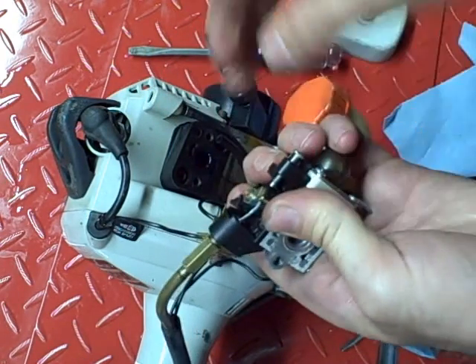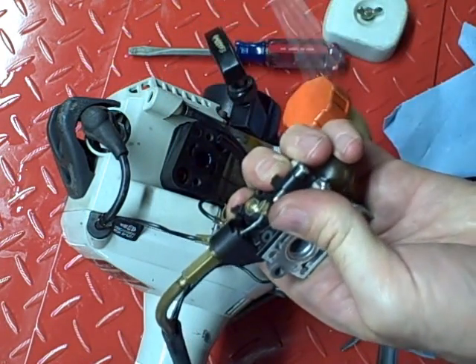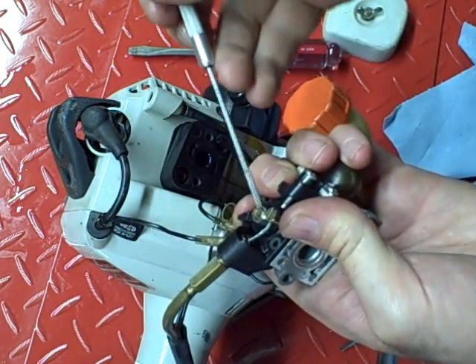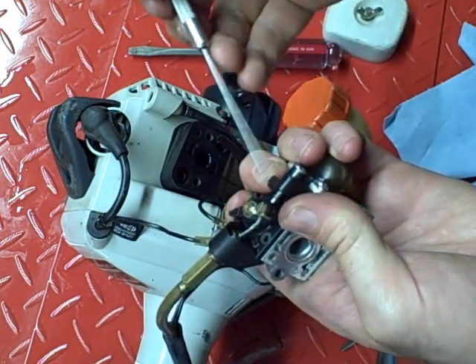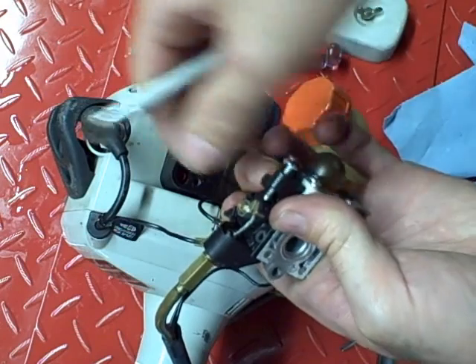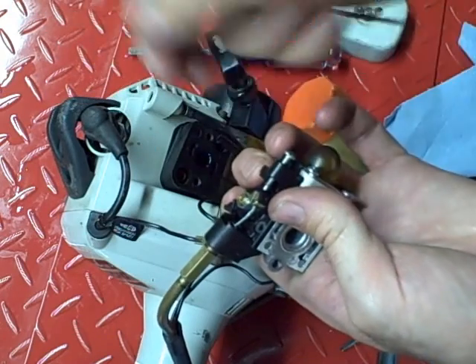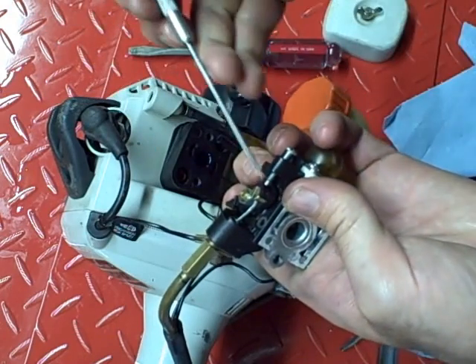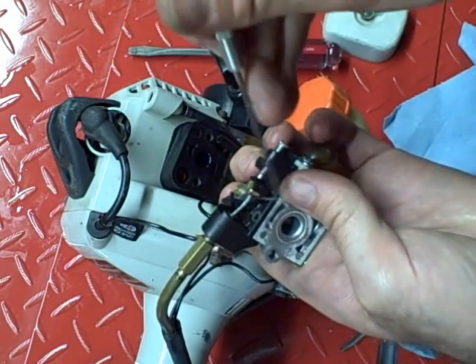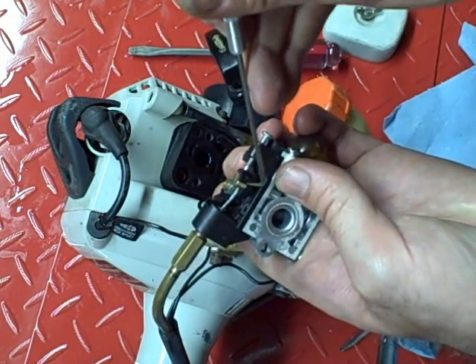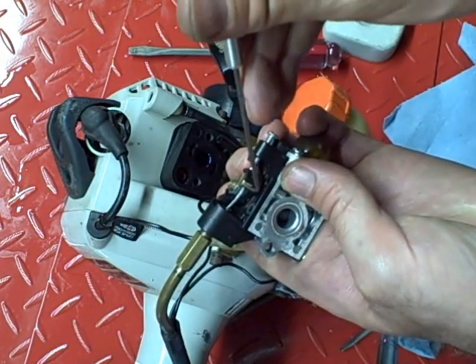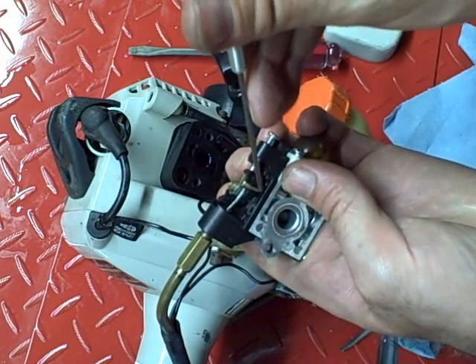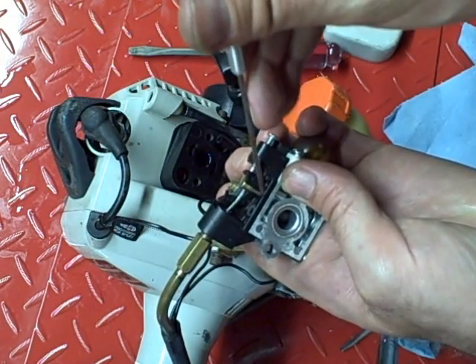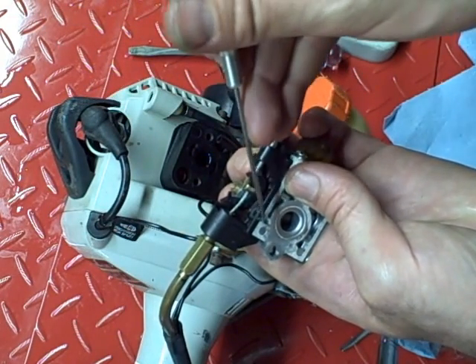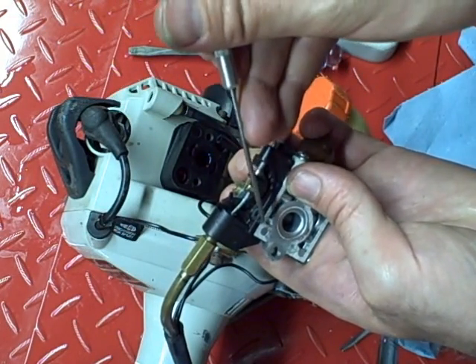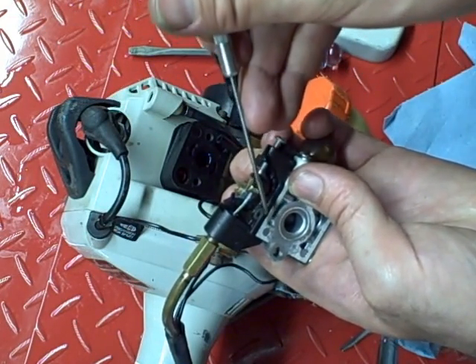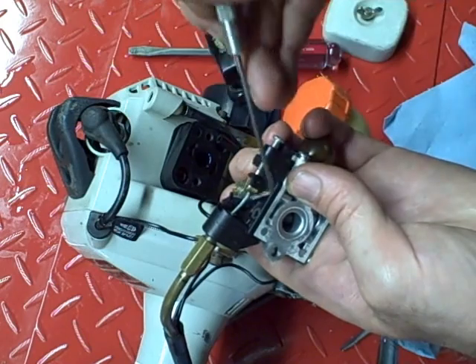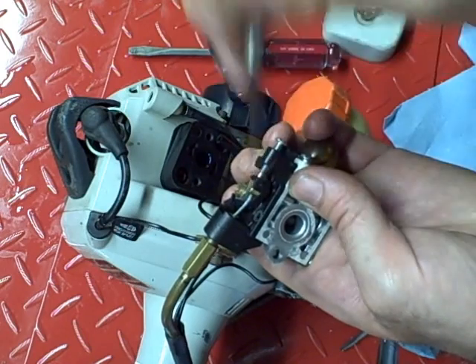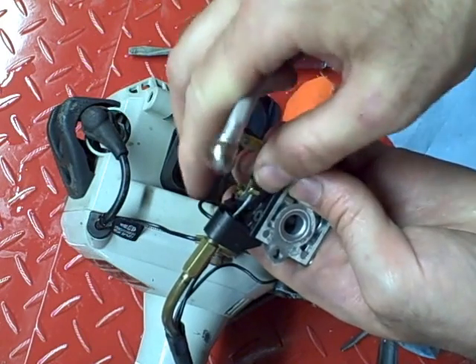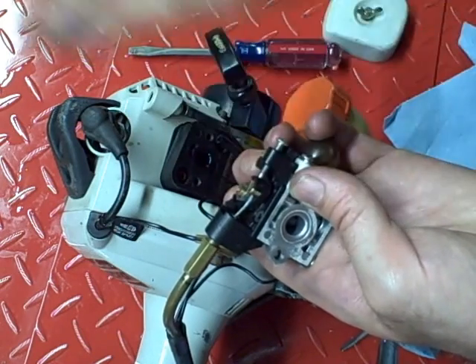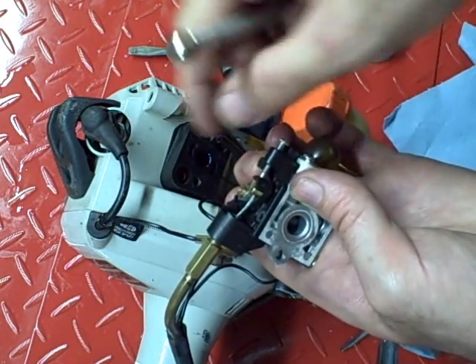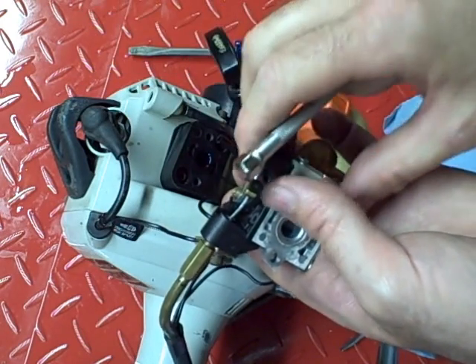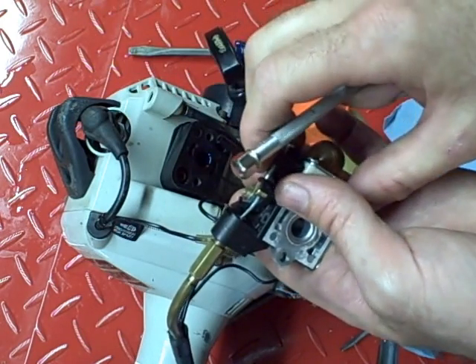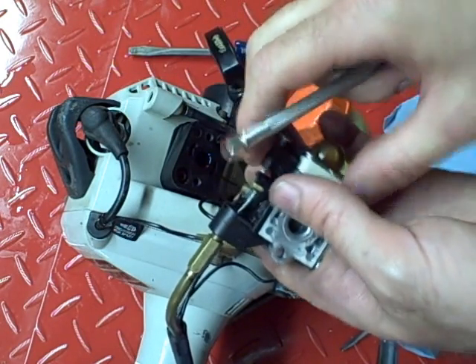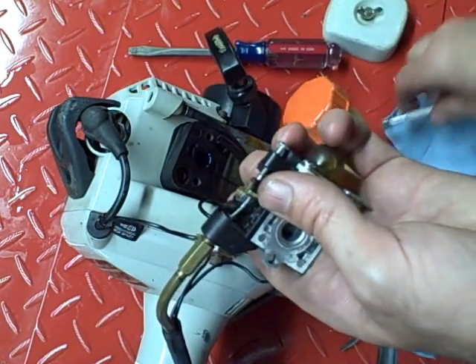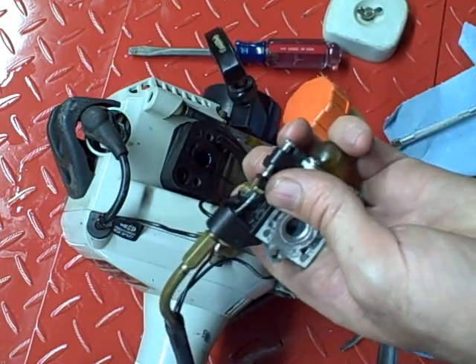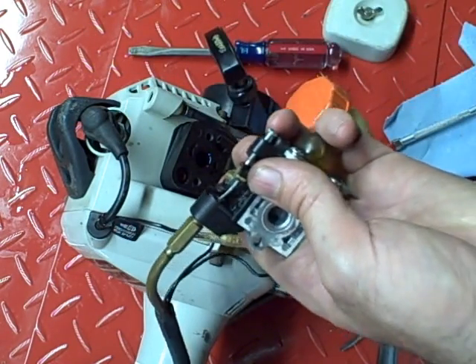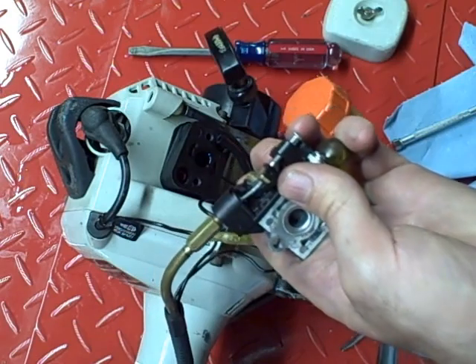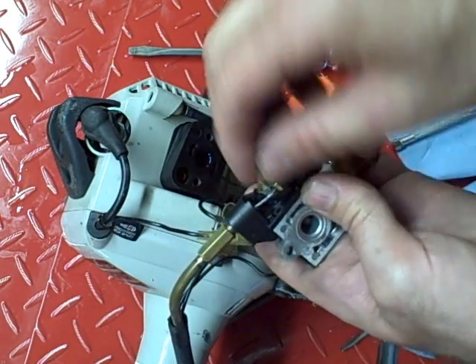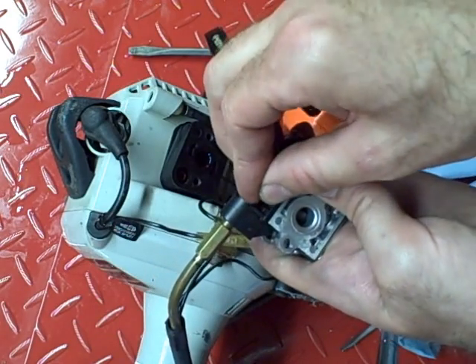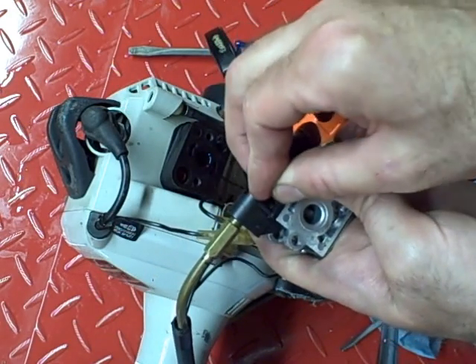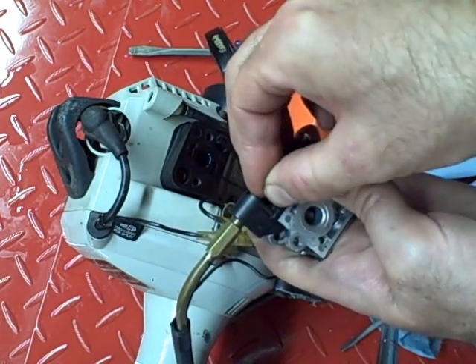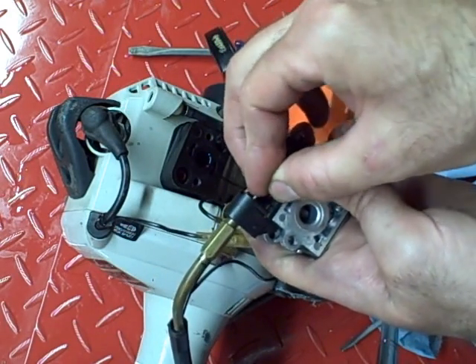Also, if you don't have it installed, when you work your throttle, this part of the throttle will hit the screw here, because it's not raising up as it turns. So that's one way of knowing you're missing that piece.